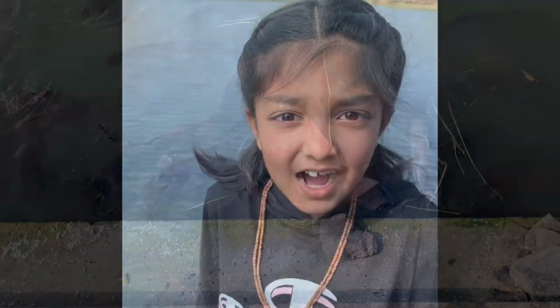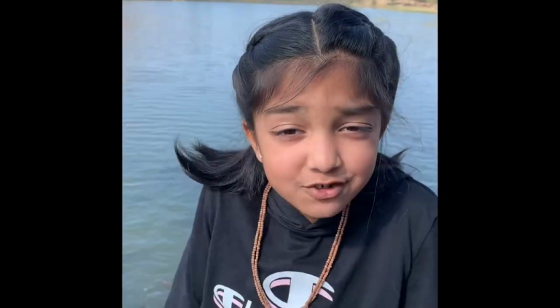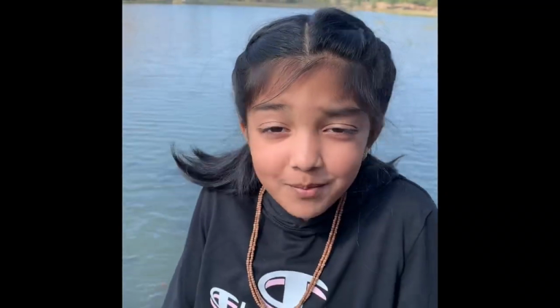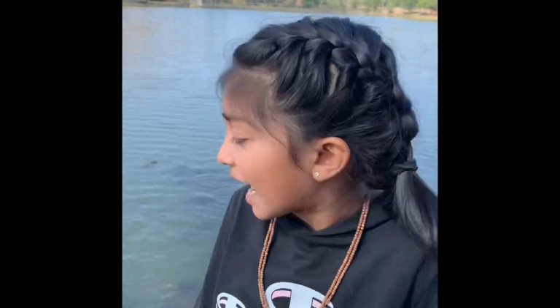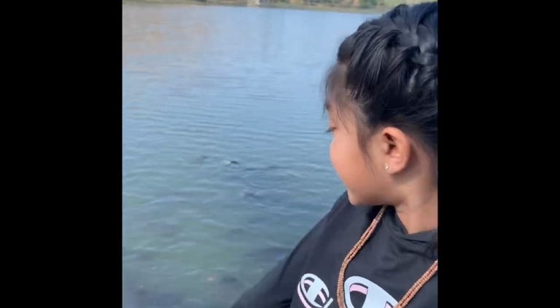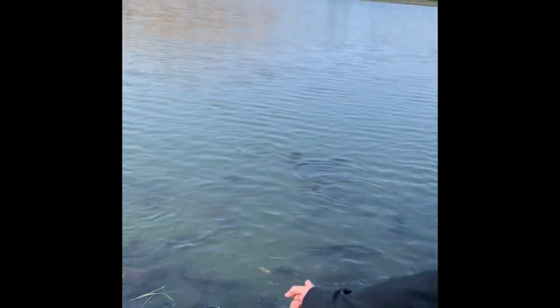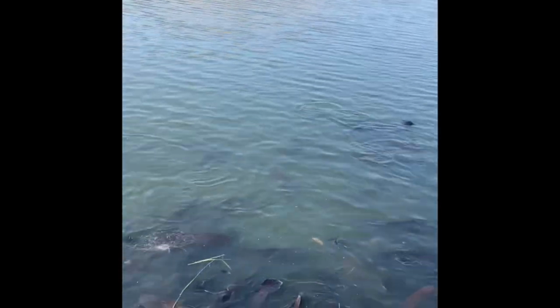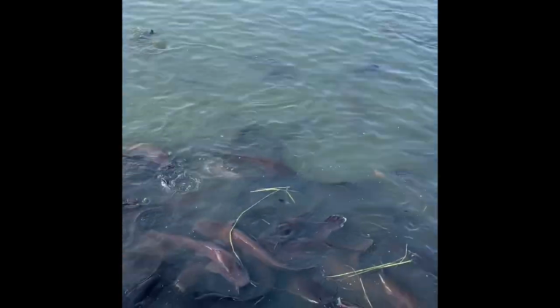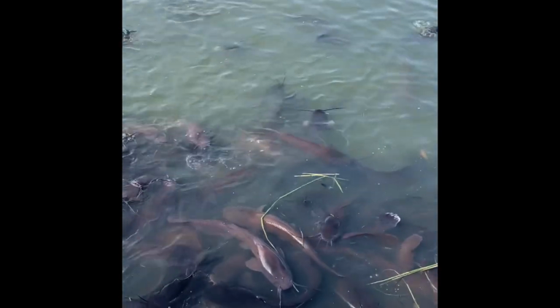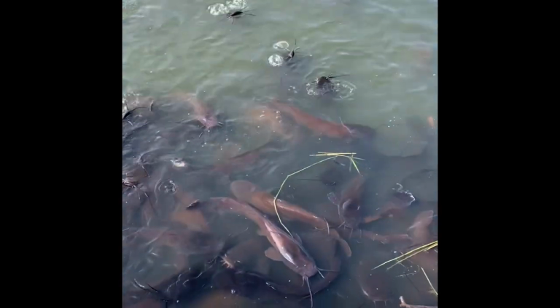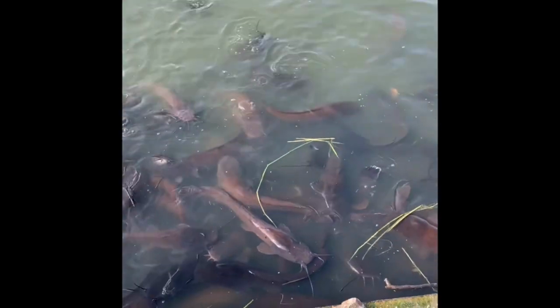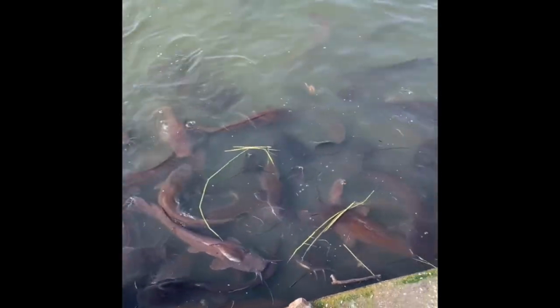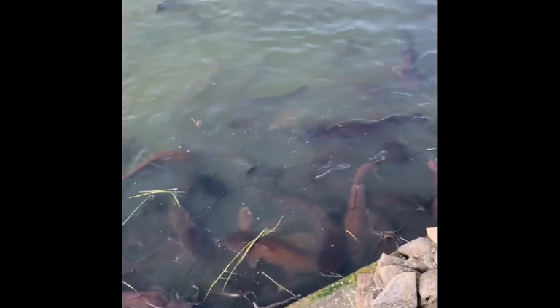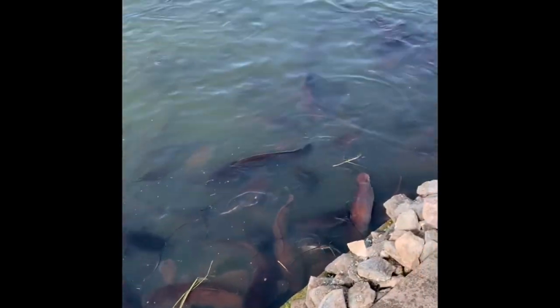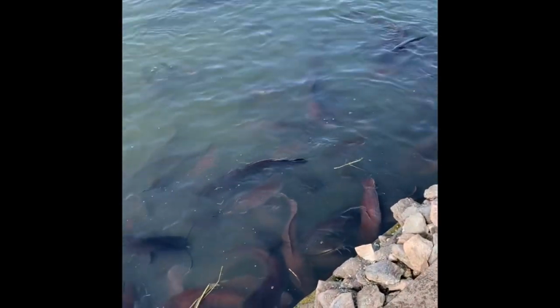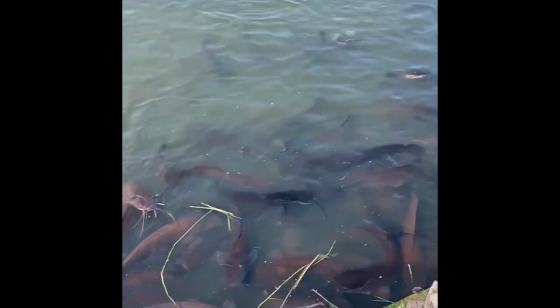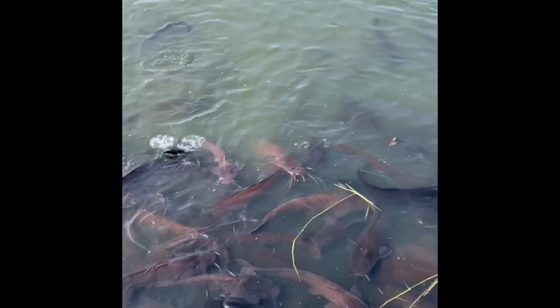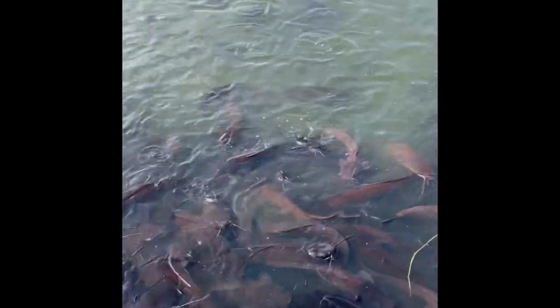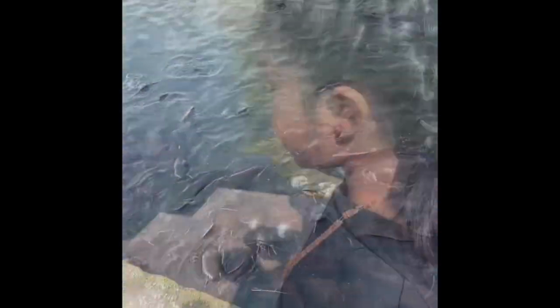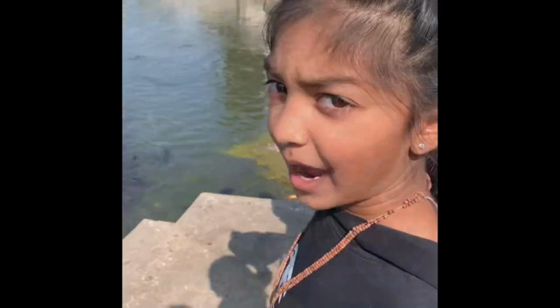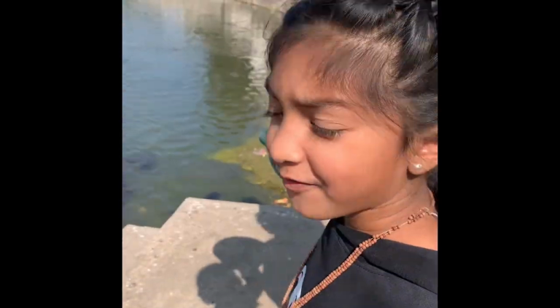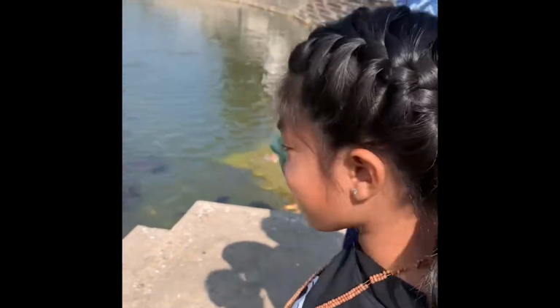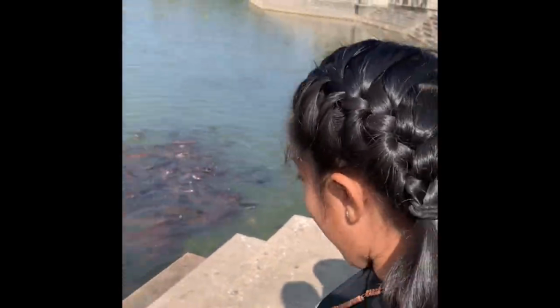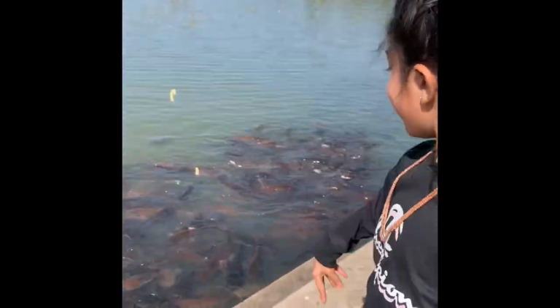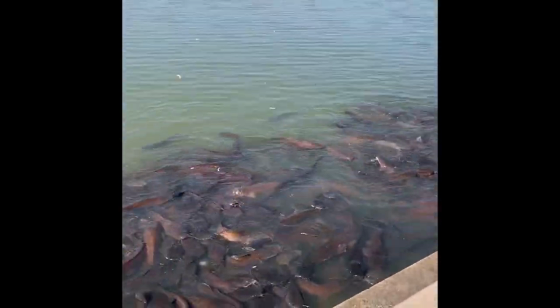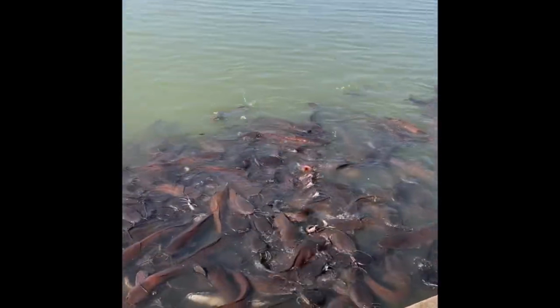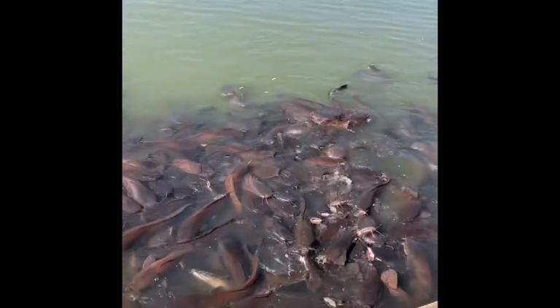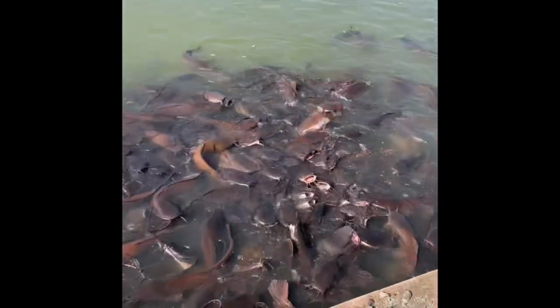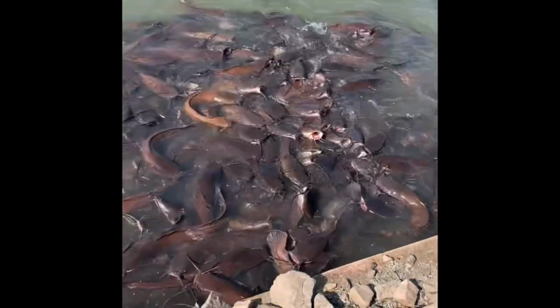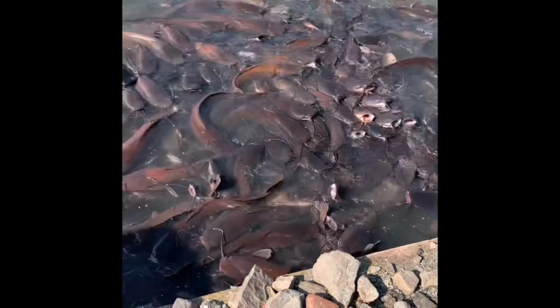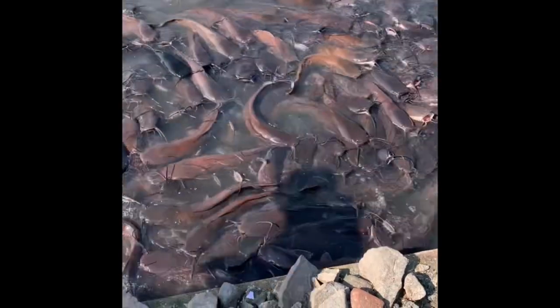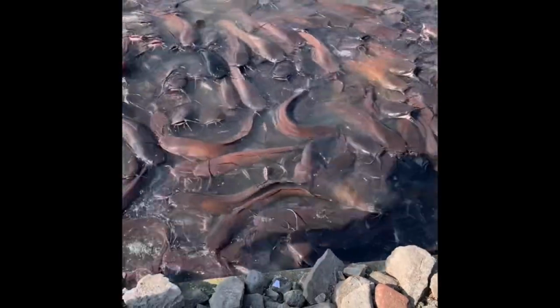There are so many catfish! I'm going to feed them now.